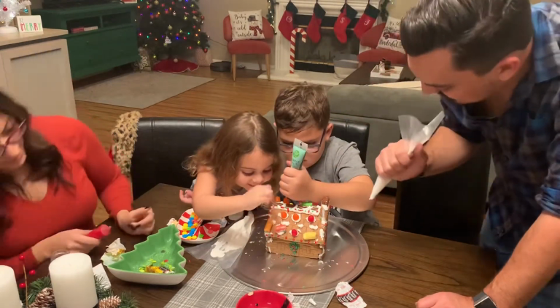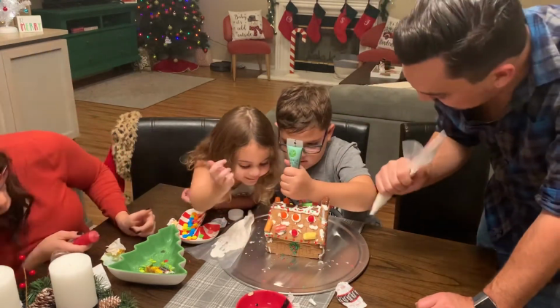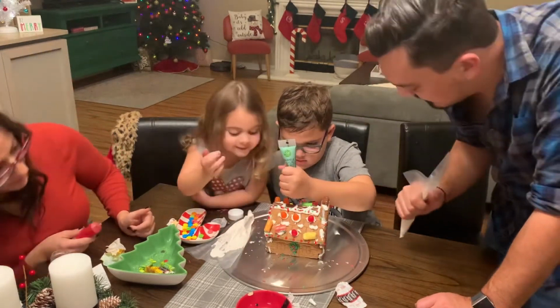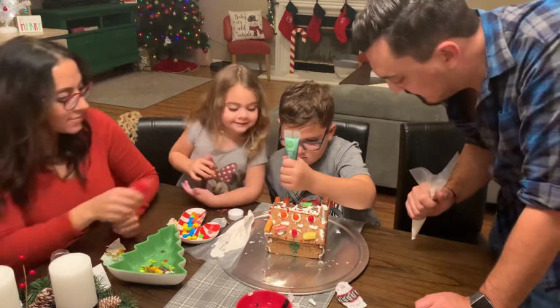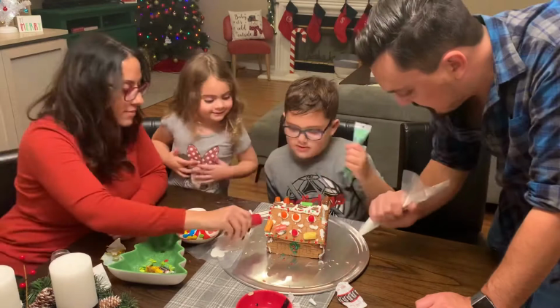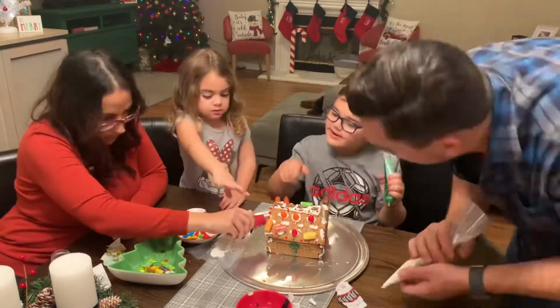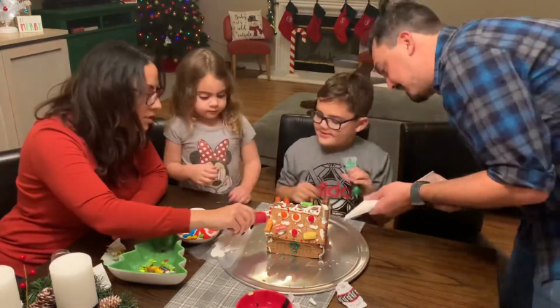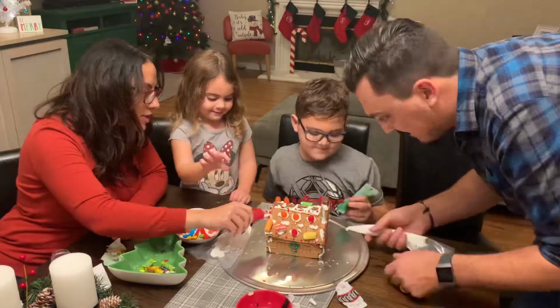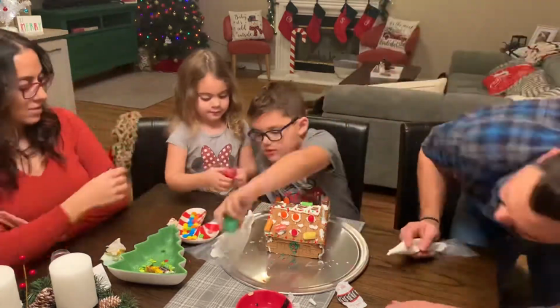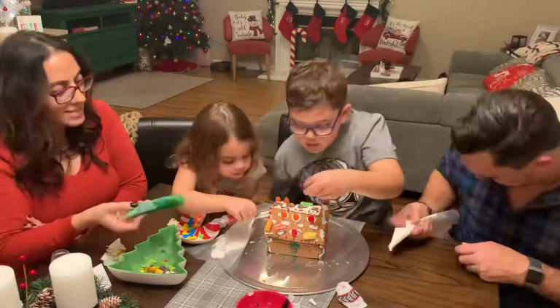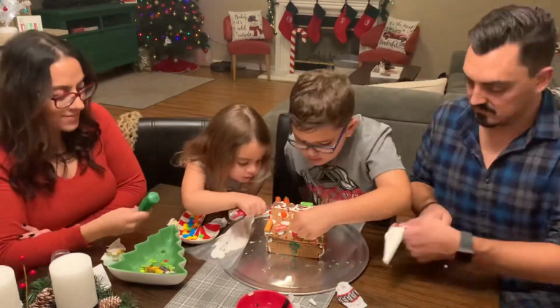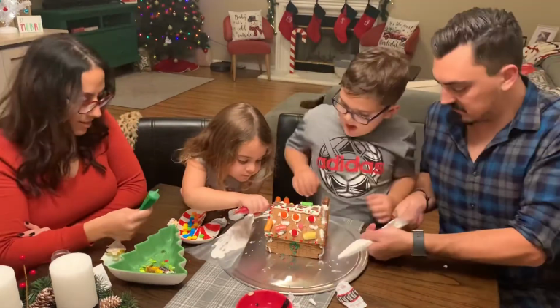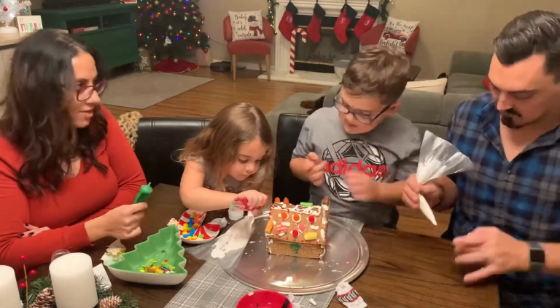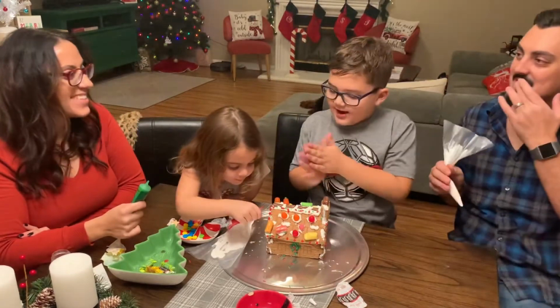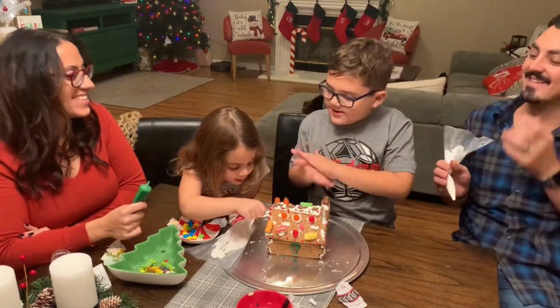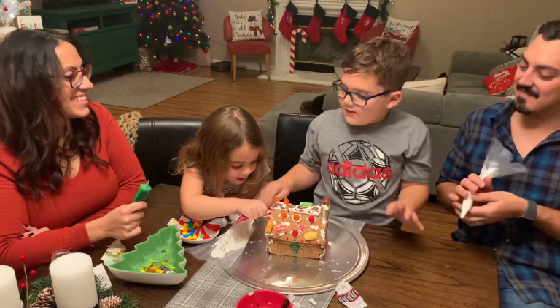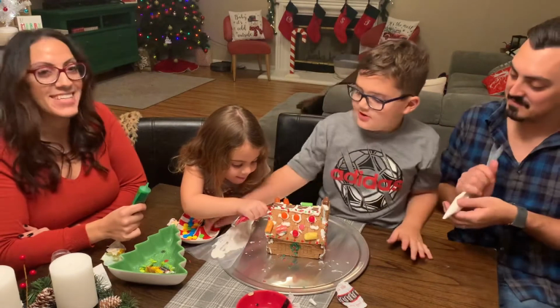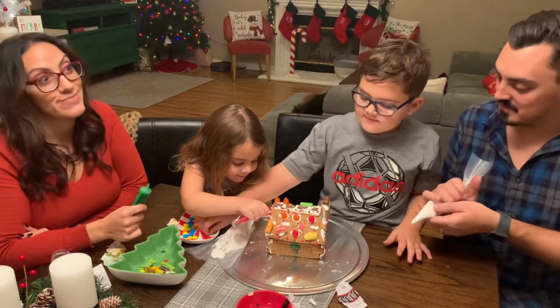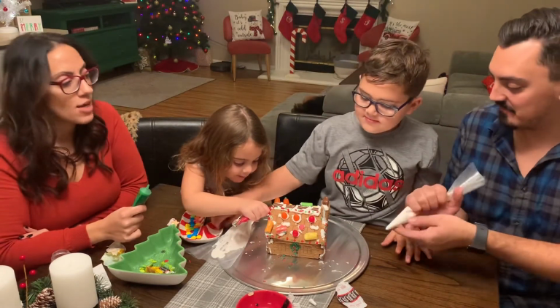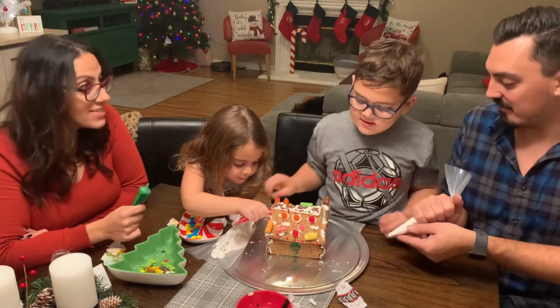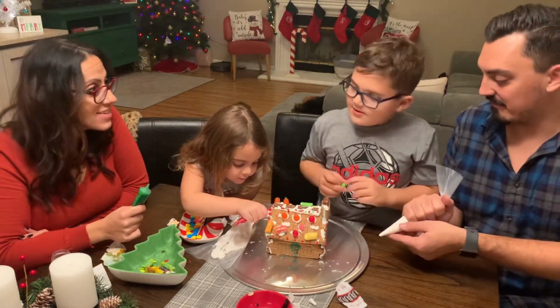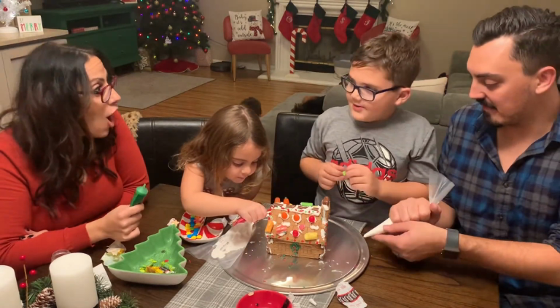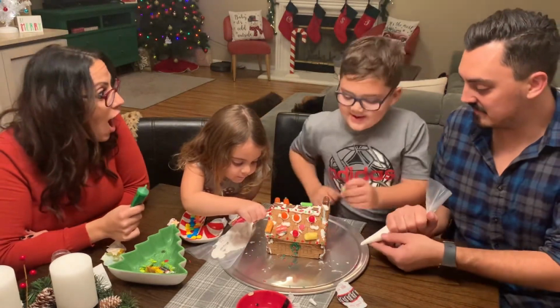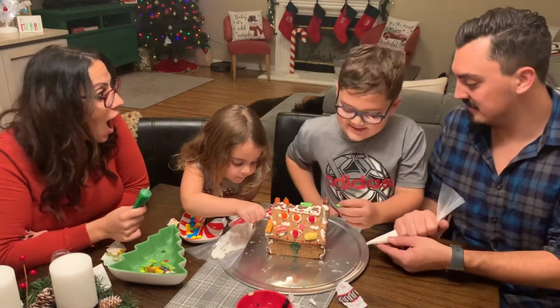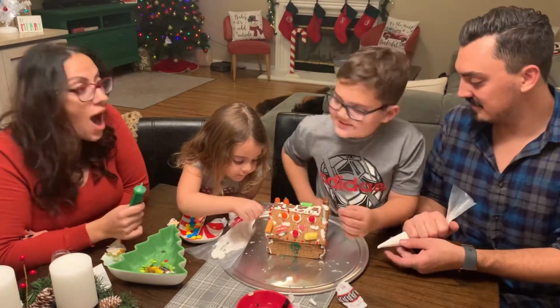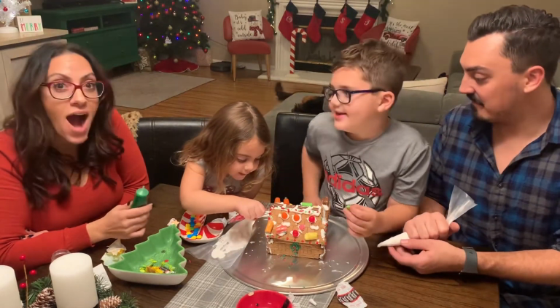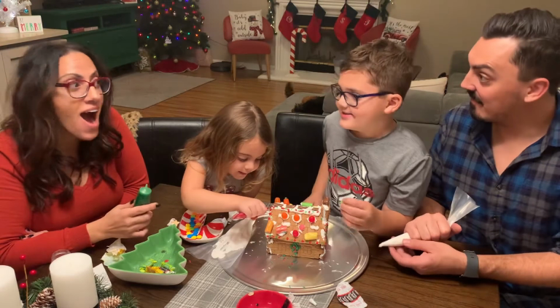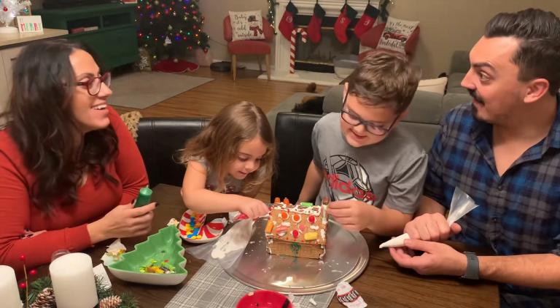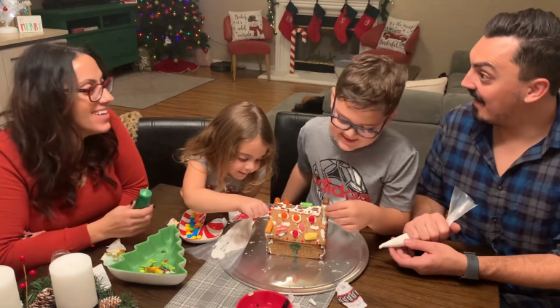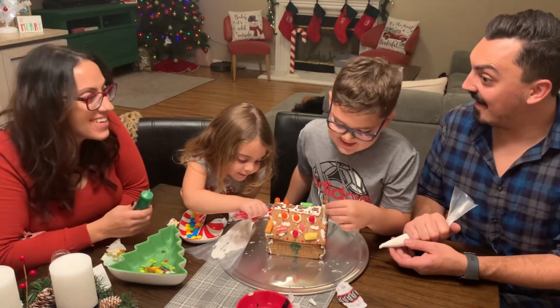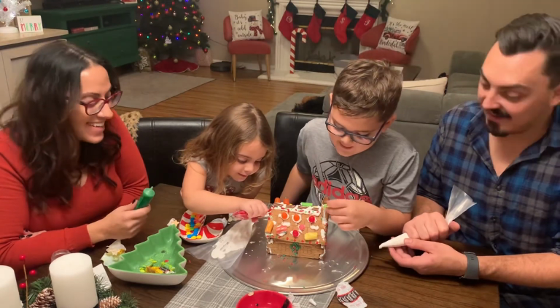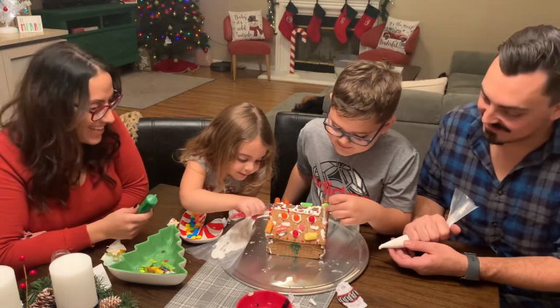That's okay. I only want to eat it all. Why too? Without you guys. Just kidding, I would never.